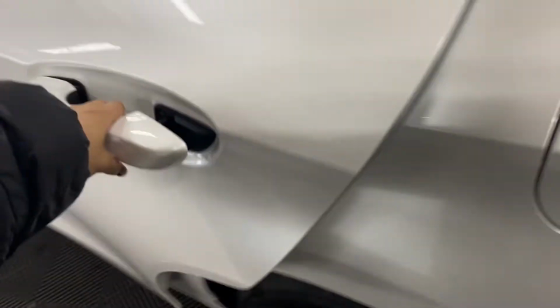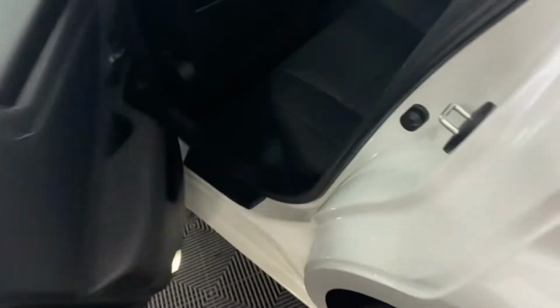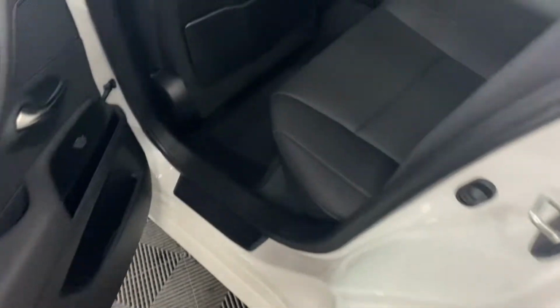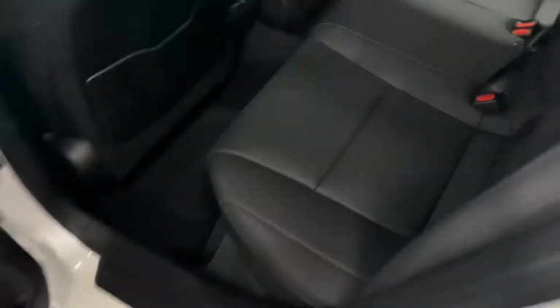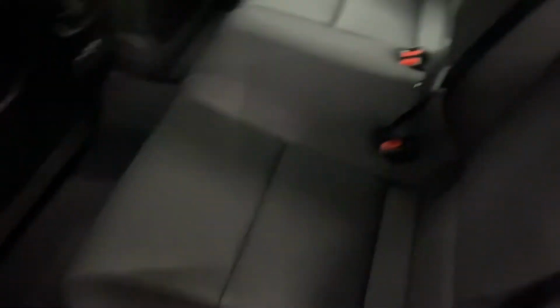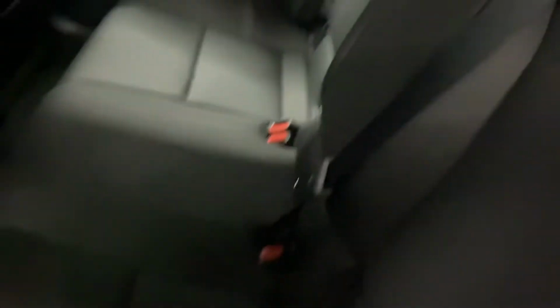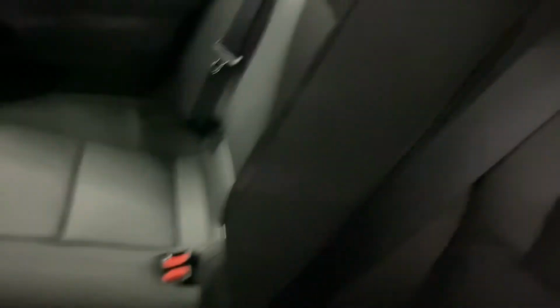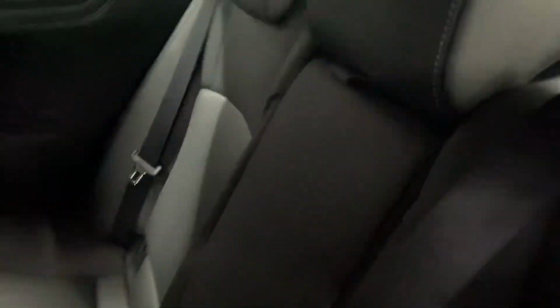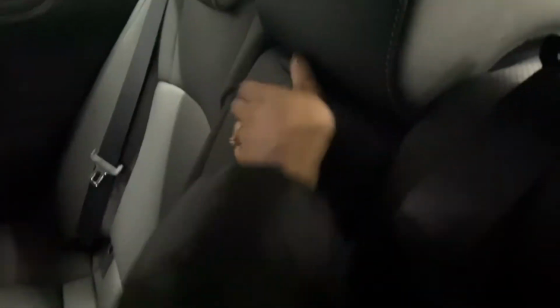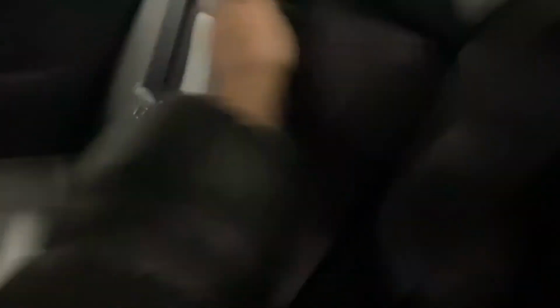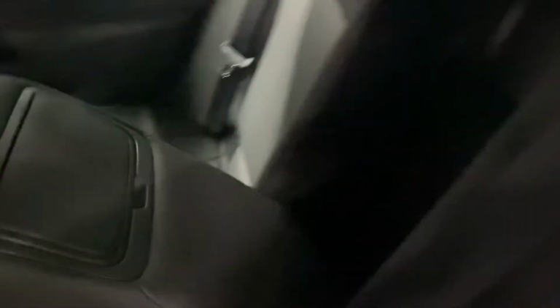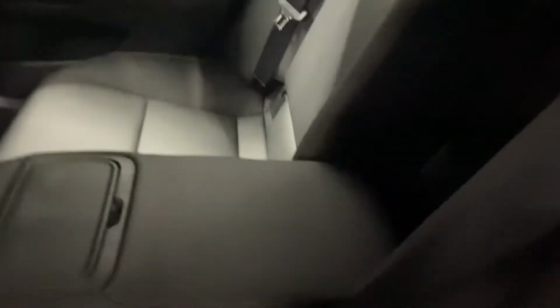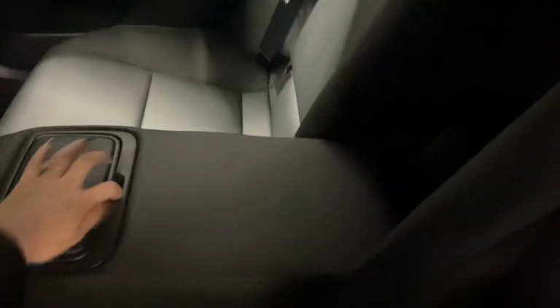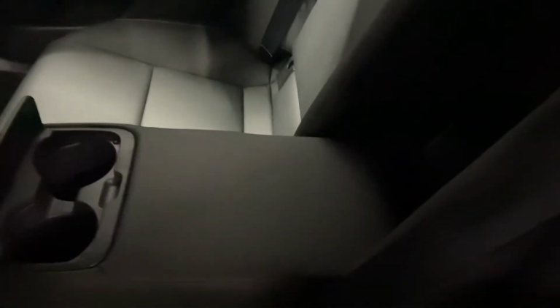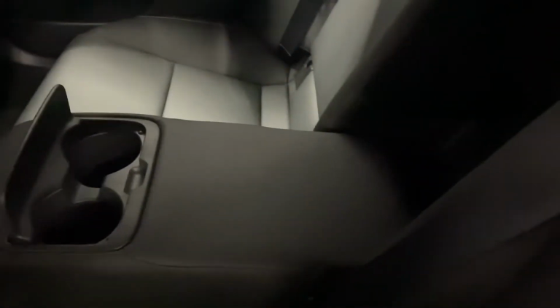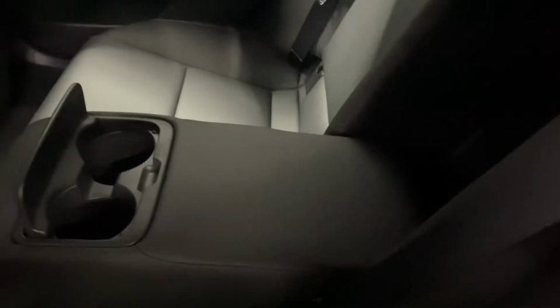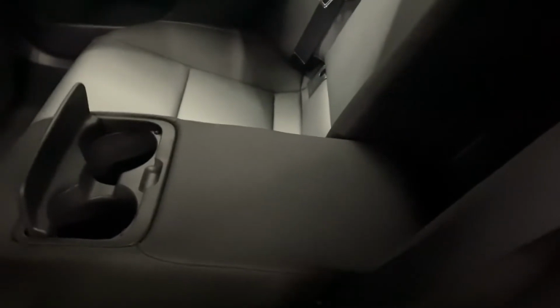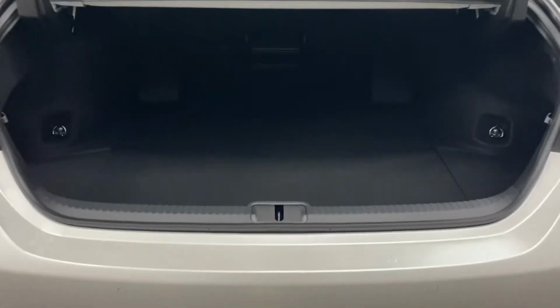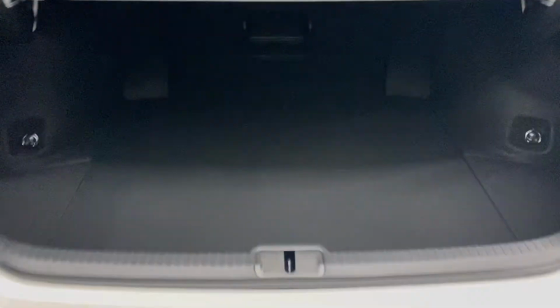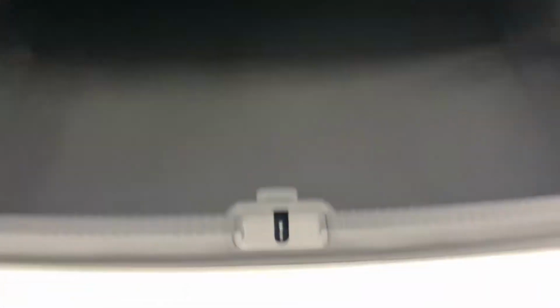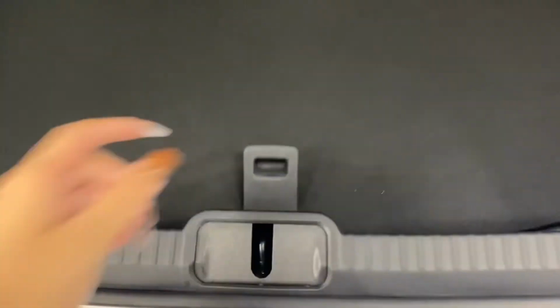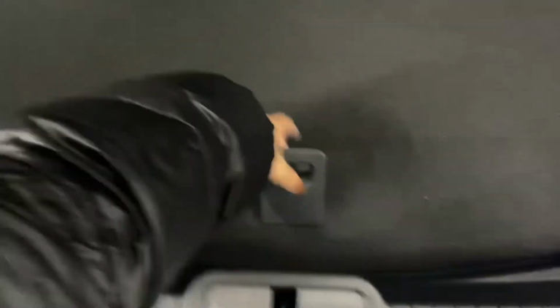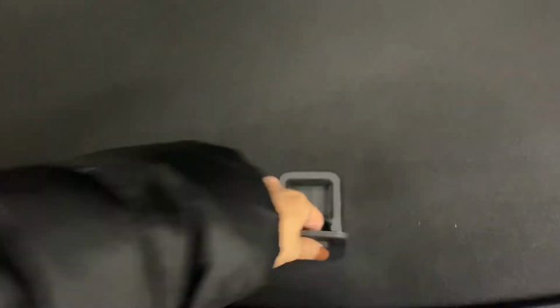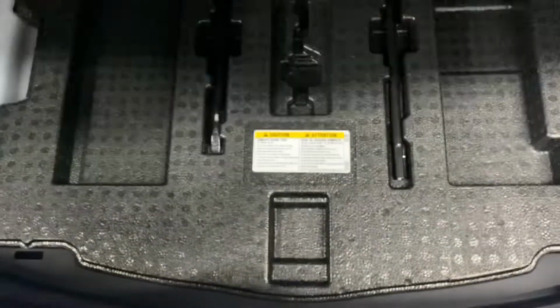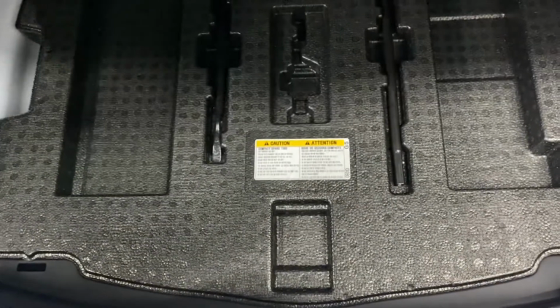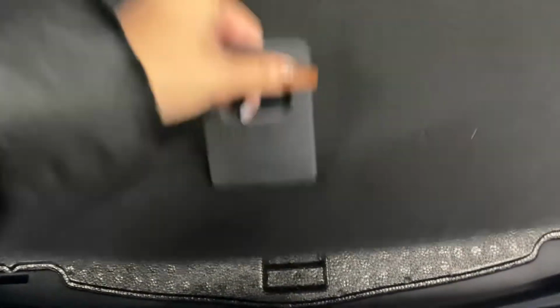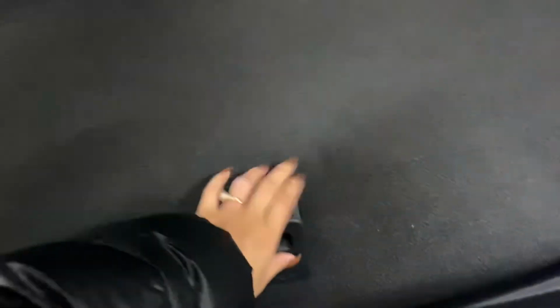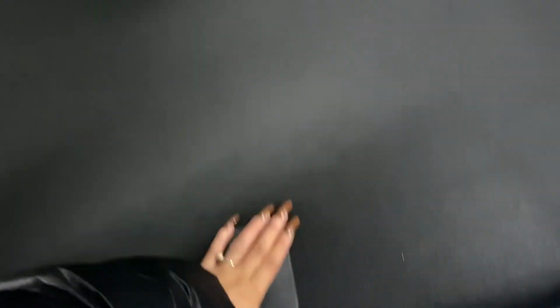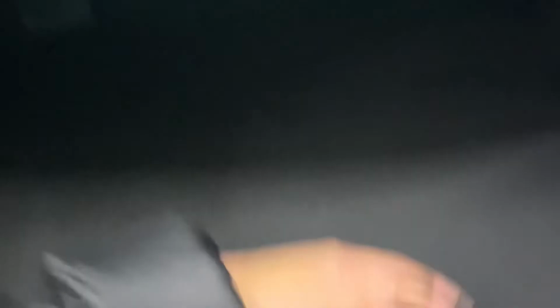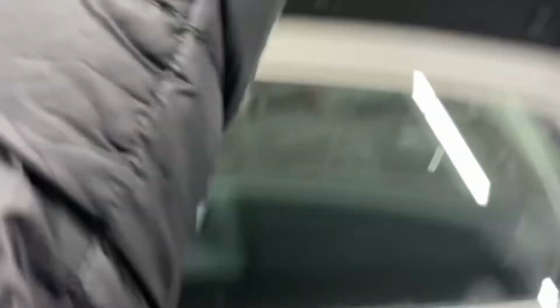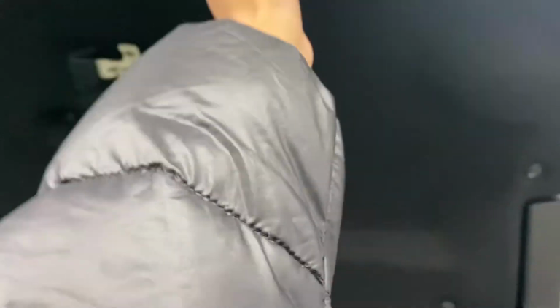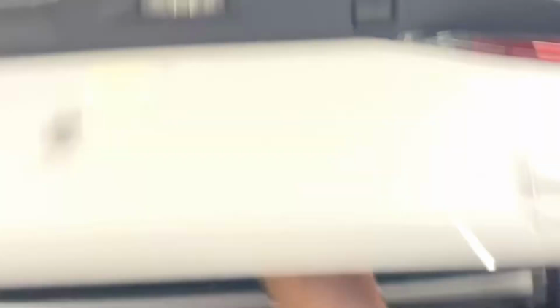Heading into the rear seats, you have your cup holders and armrests in the middle. And in the rear trunk, you have plenty of space with your spare tire below and a manual closing trunk.